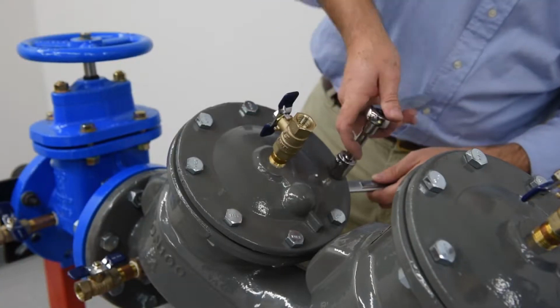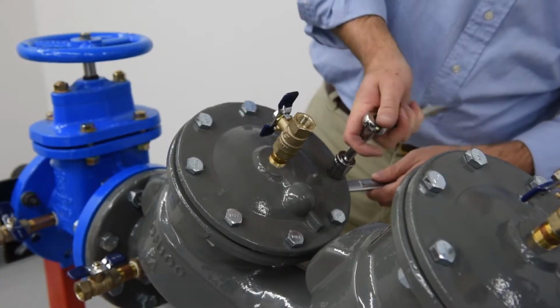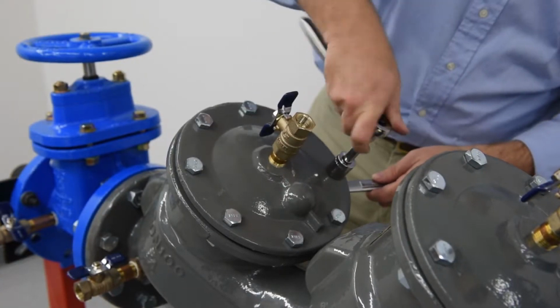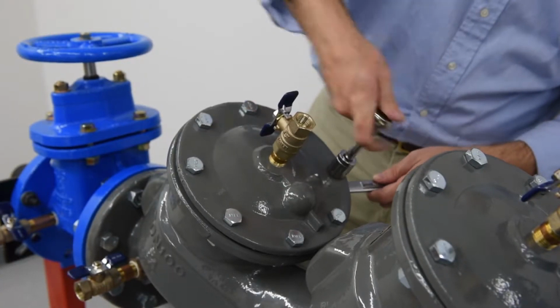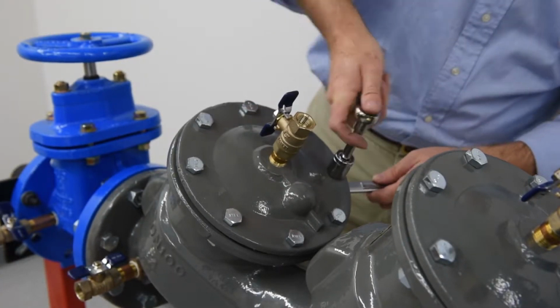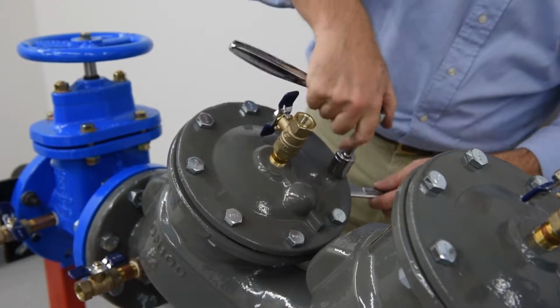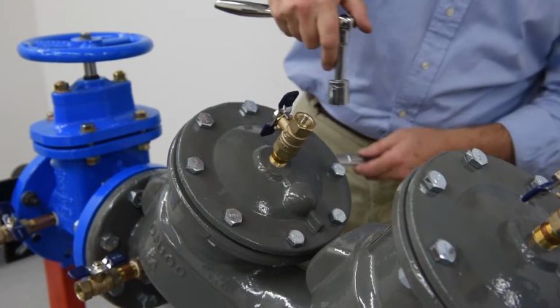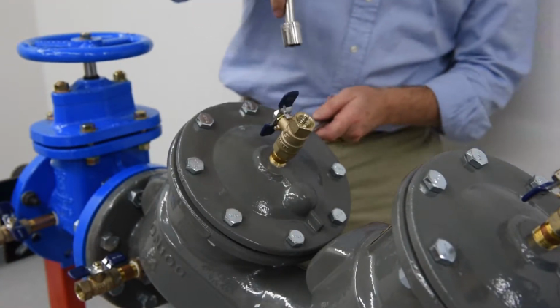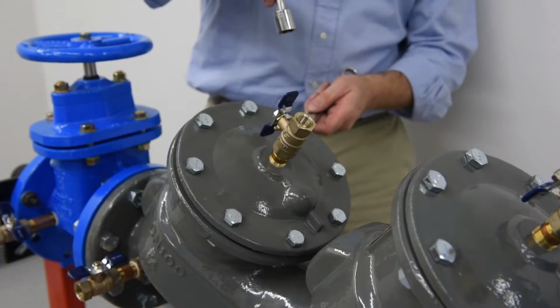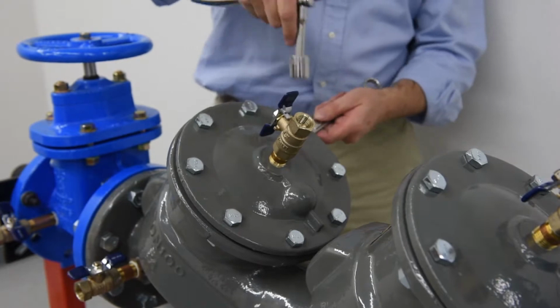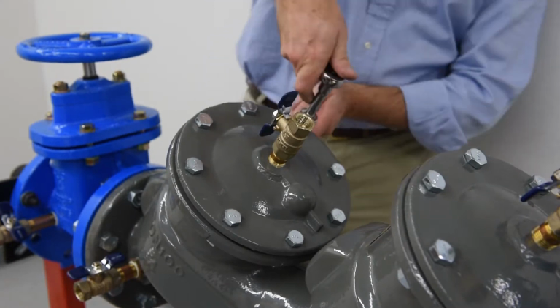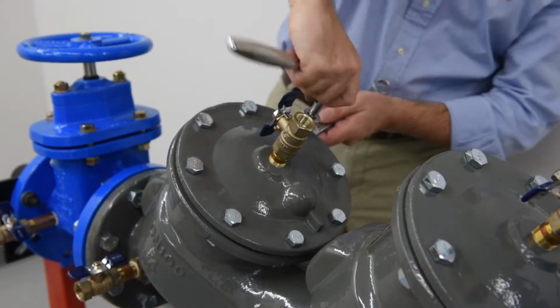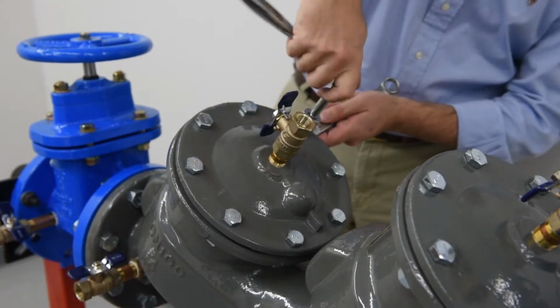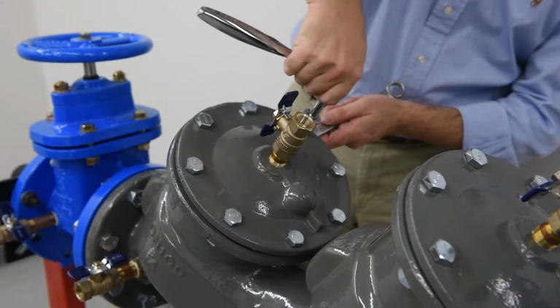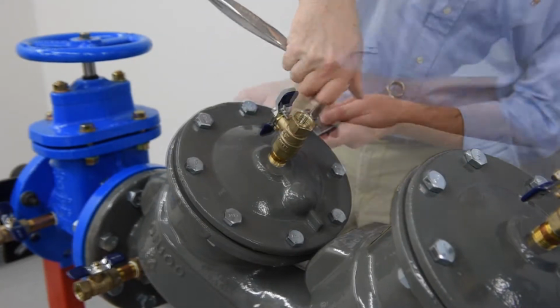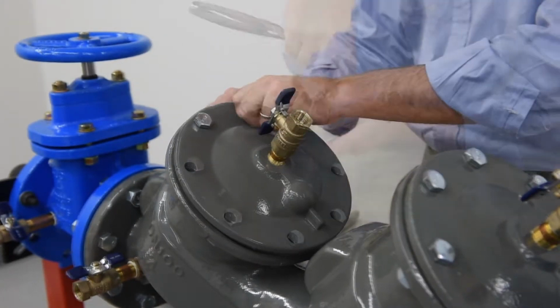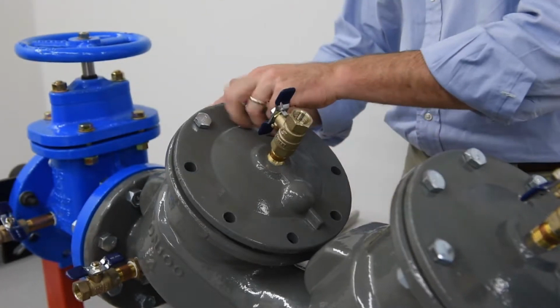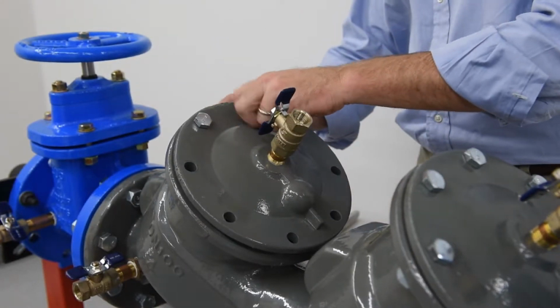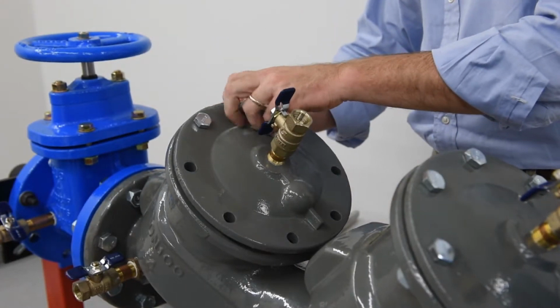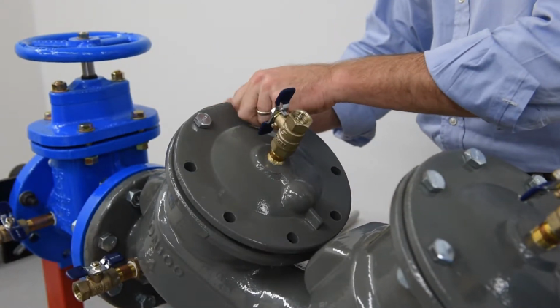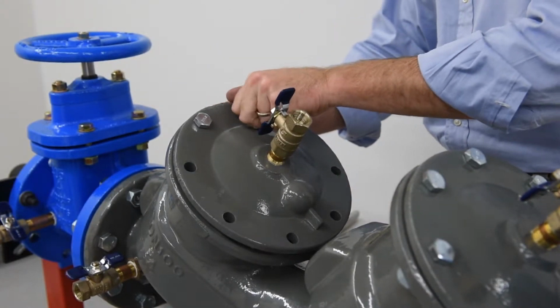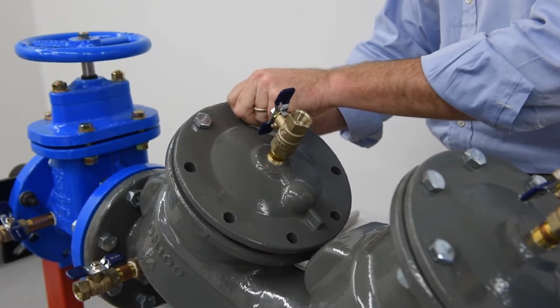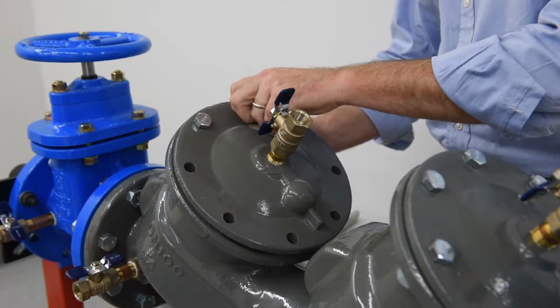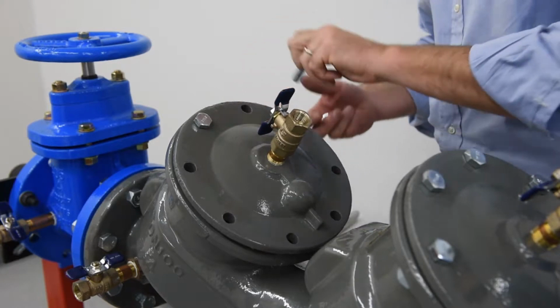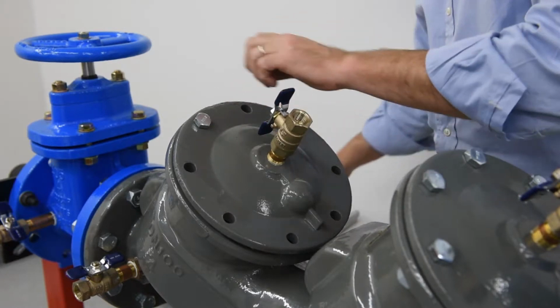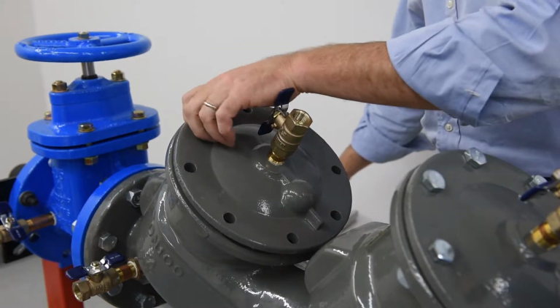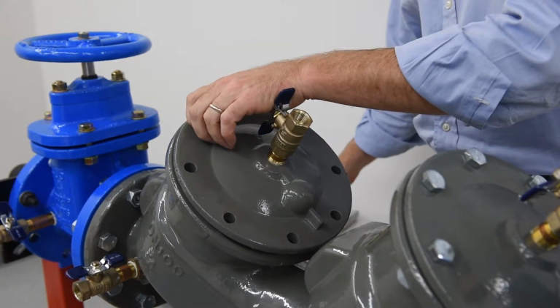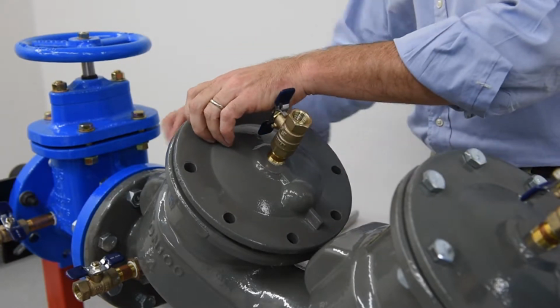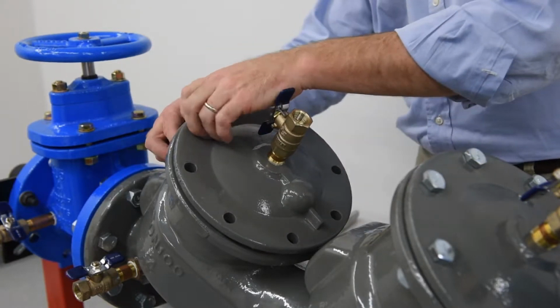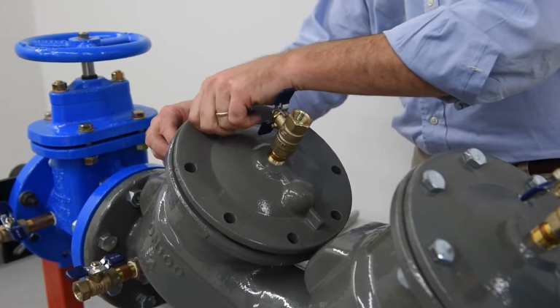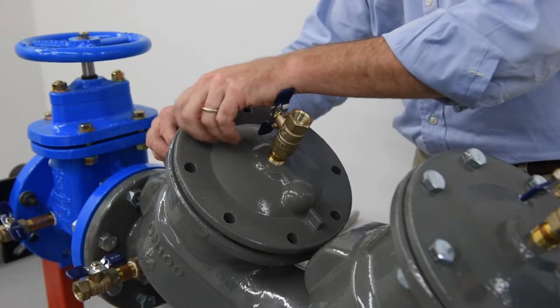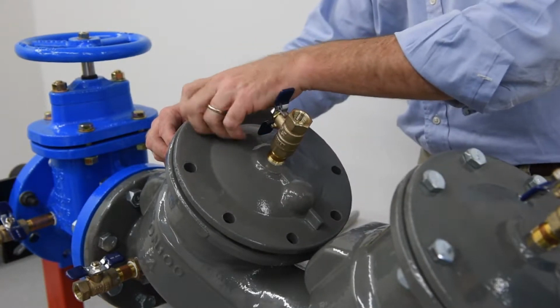Remove the cover bolts, removing the two bolts that are located next to the retainer pin last. Note that there is some preload on the cover from the spring pack, so use care and caution when removing the cover.